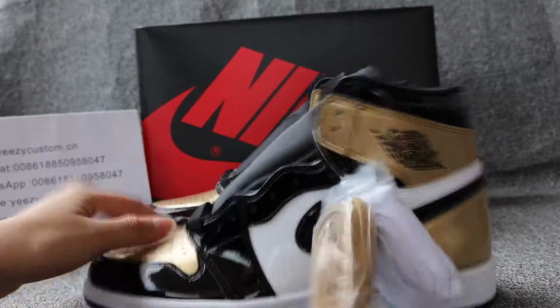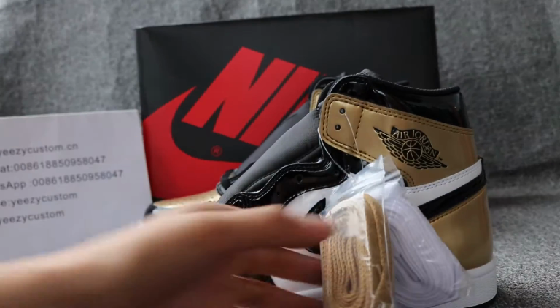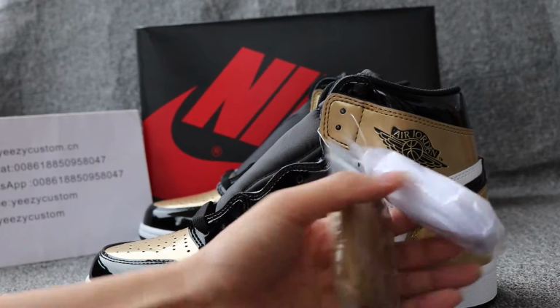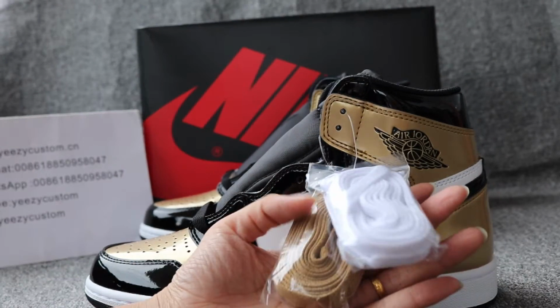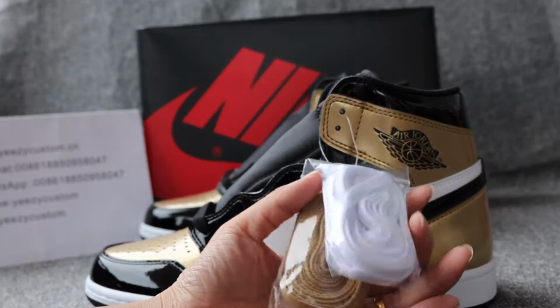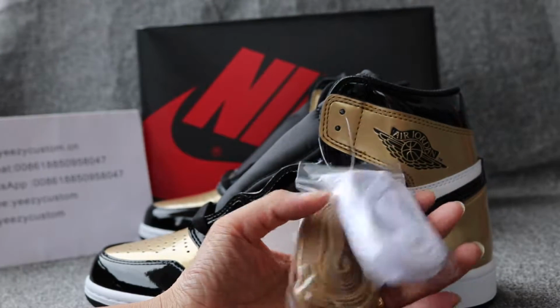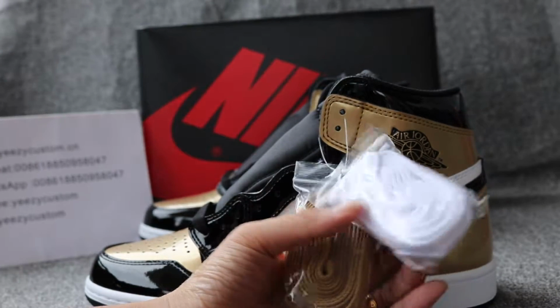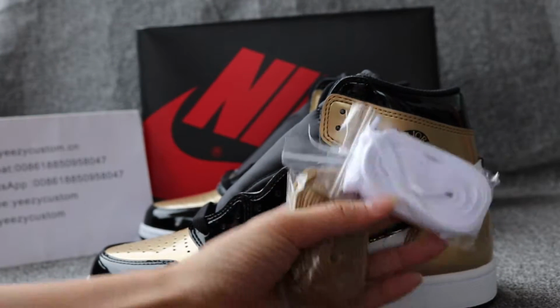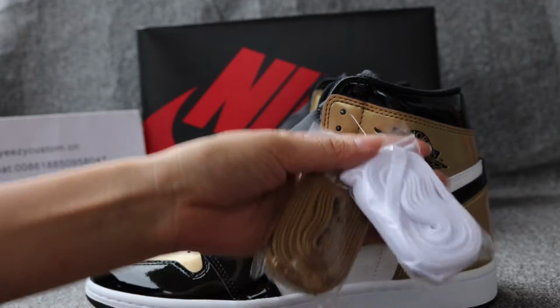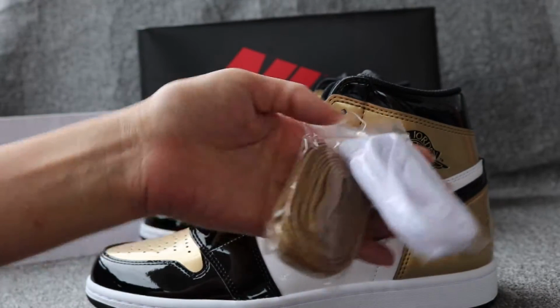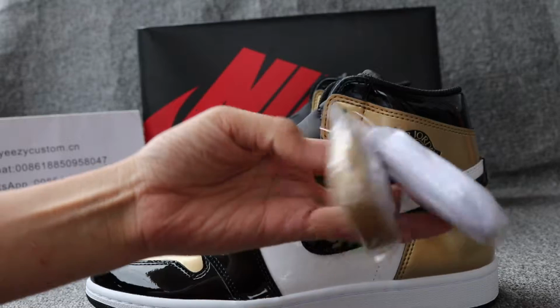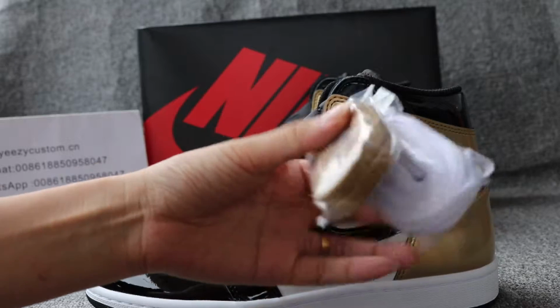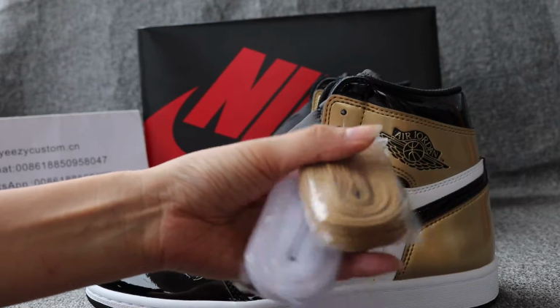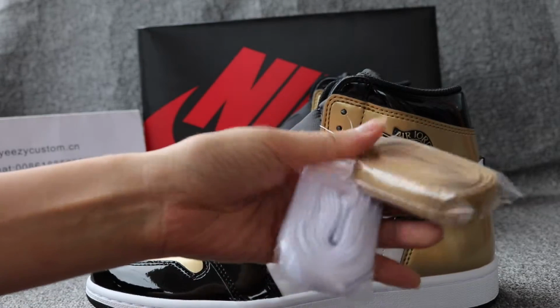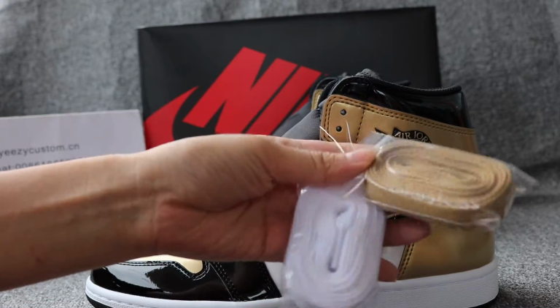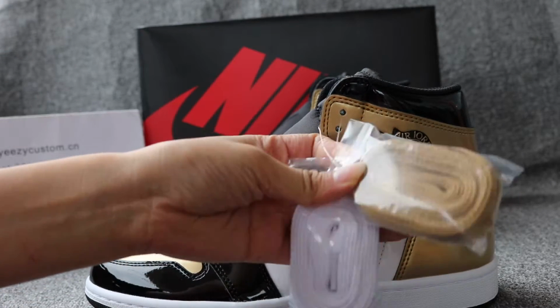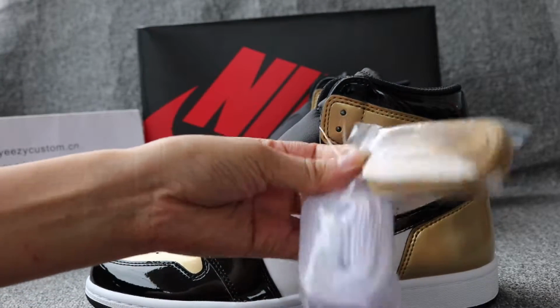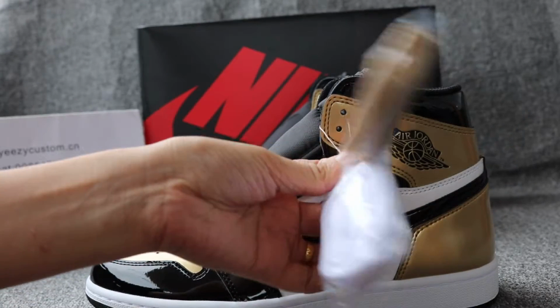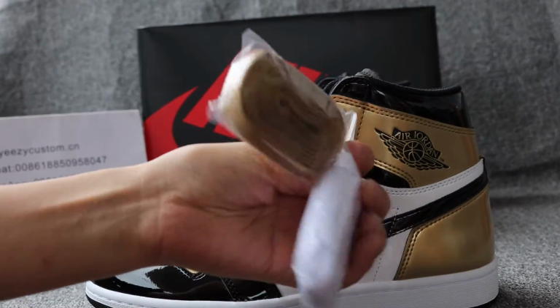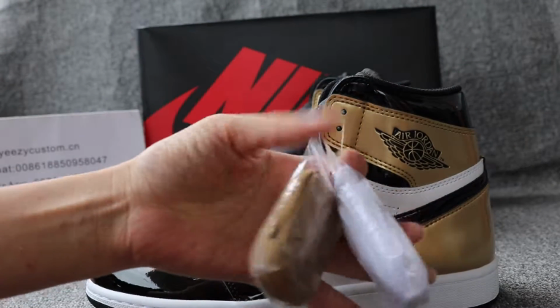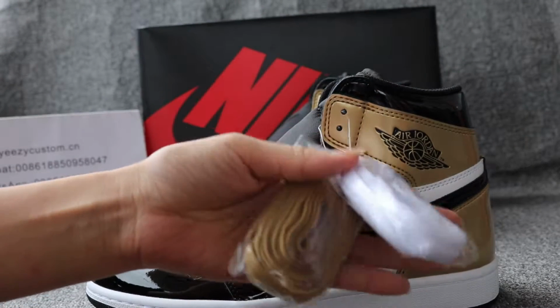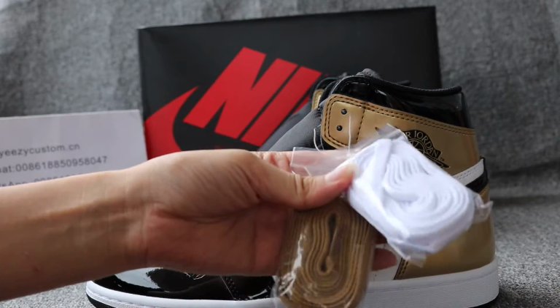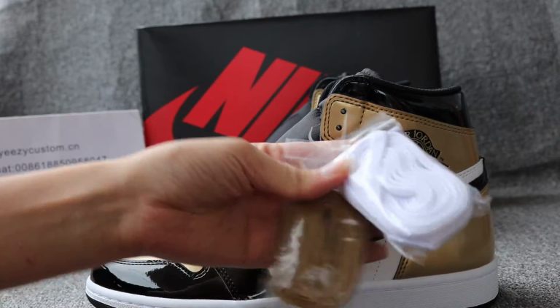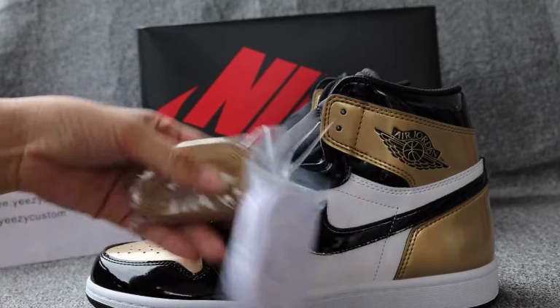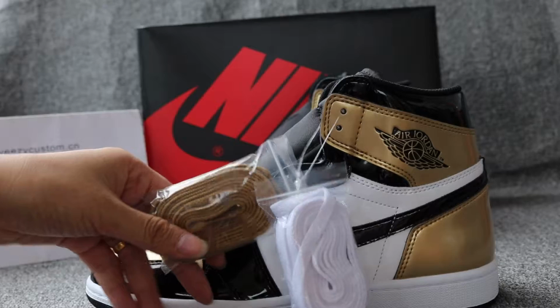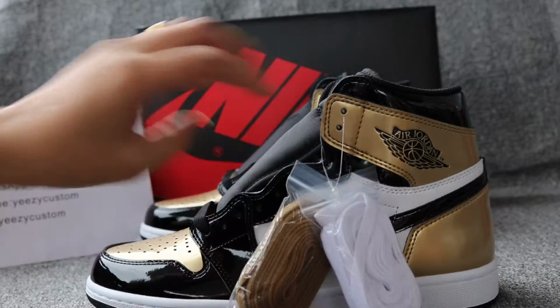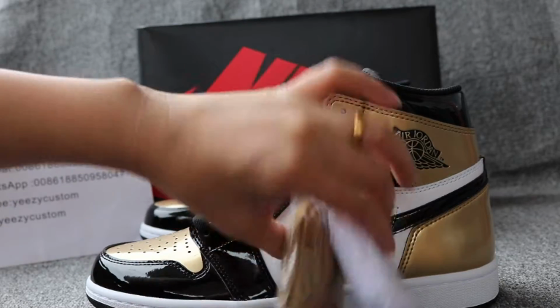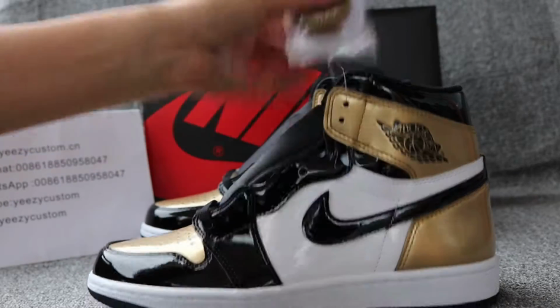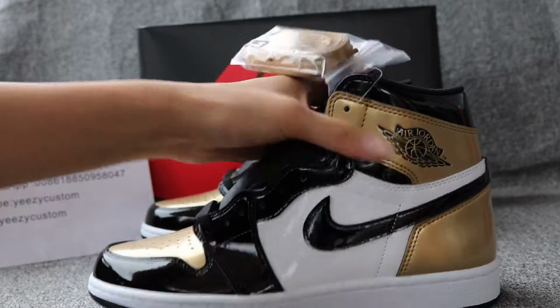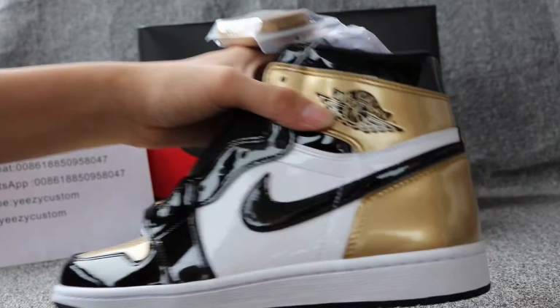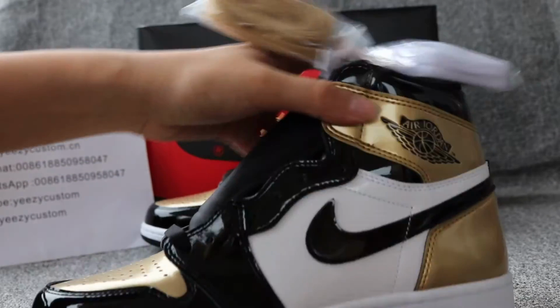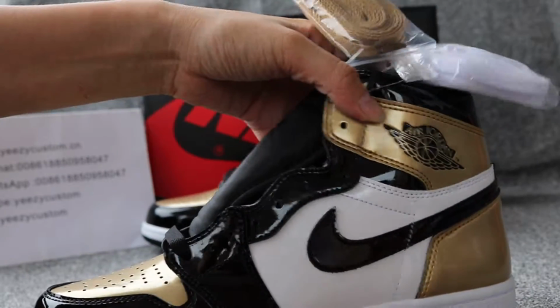Let me show you both sides of the shoelaces. Got two colorable shoelaces, old and white colorable. This is Nike retail quality.